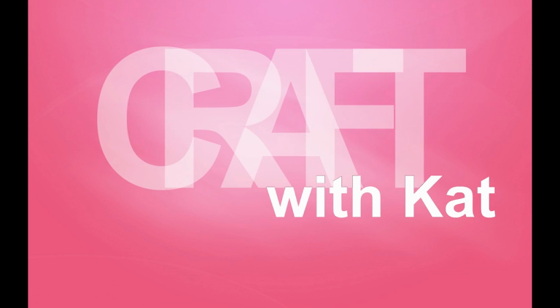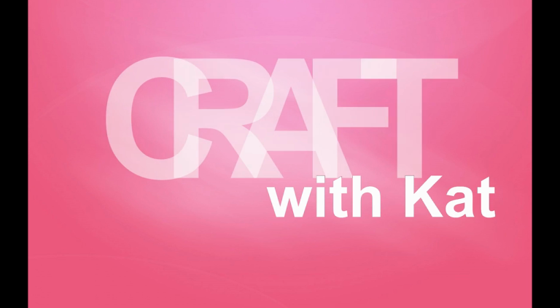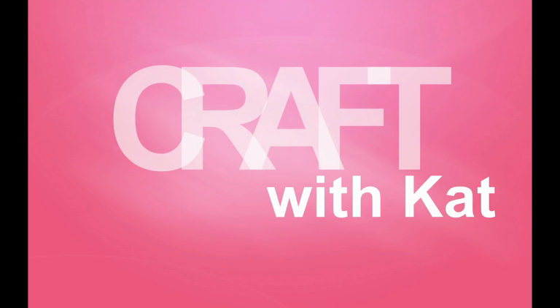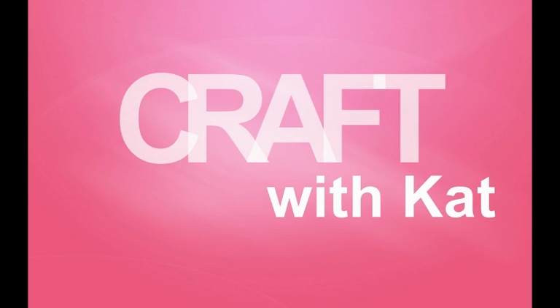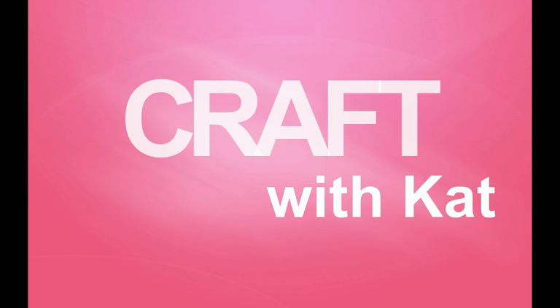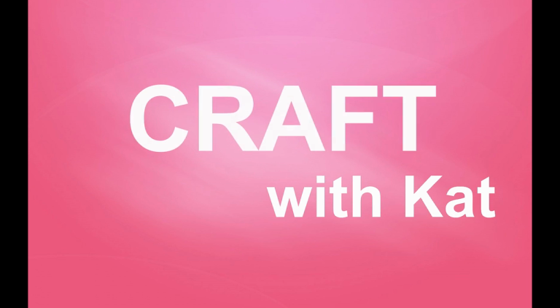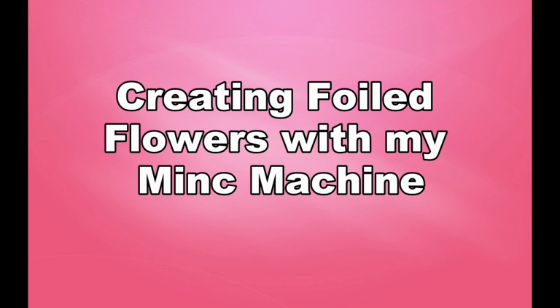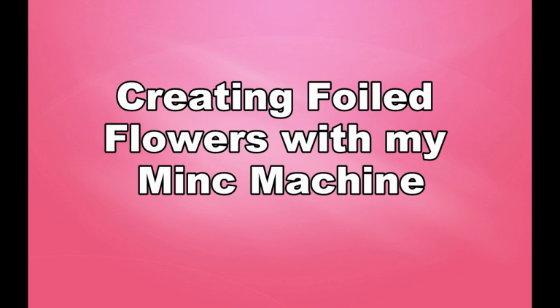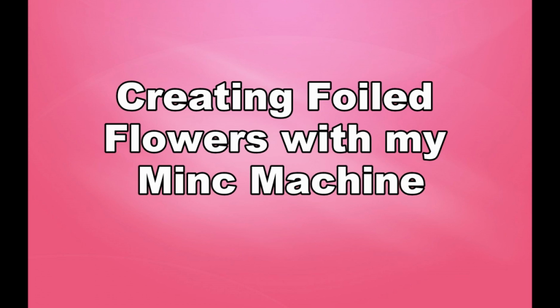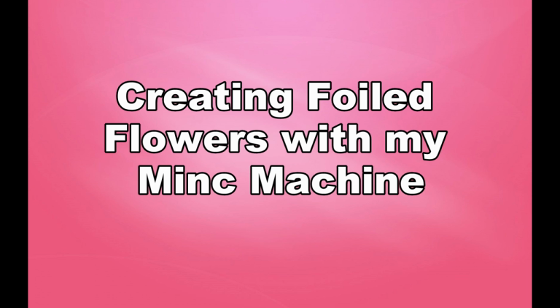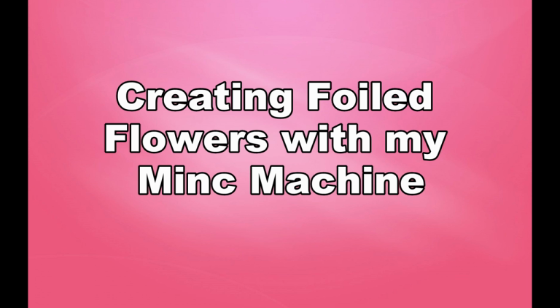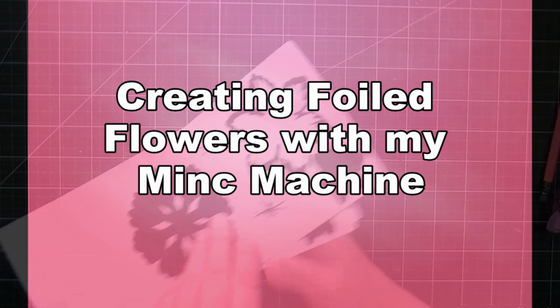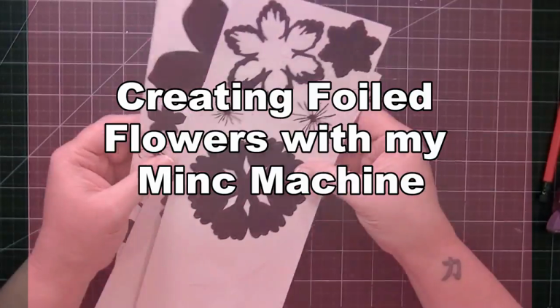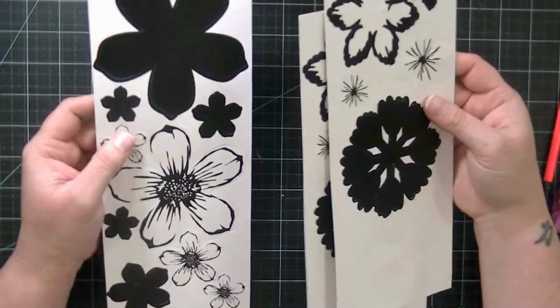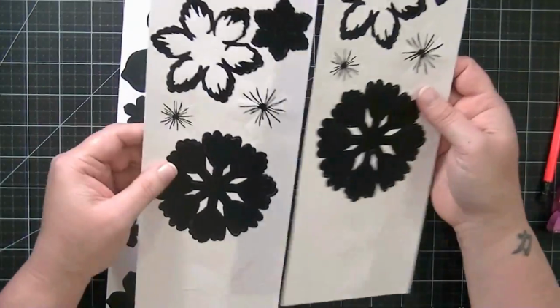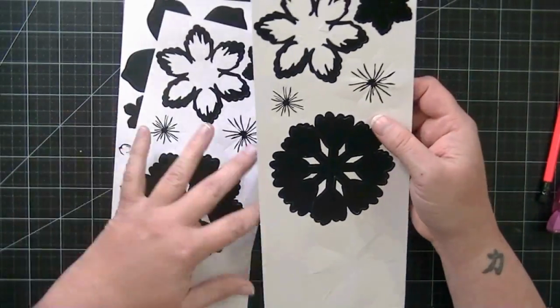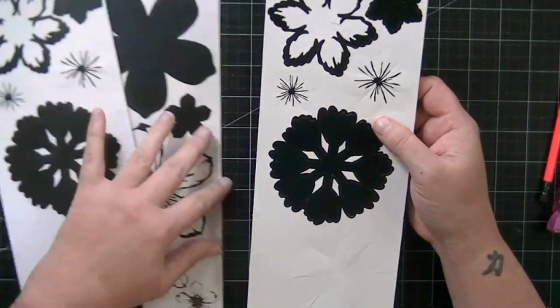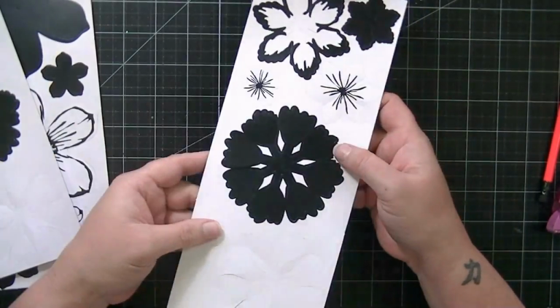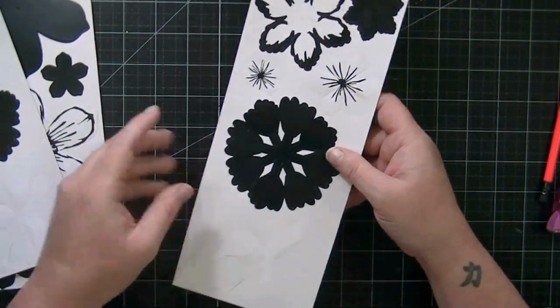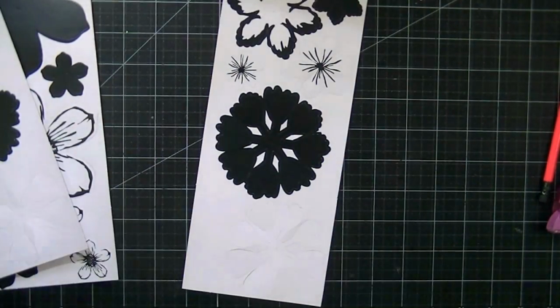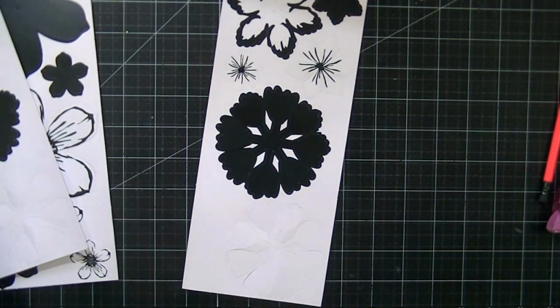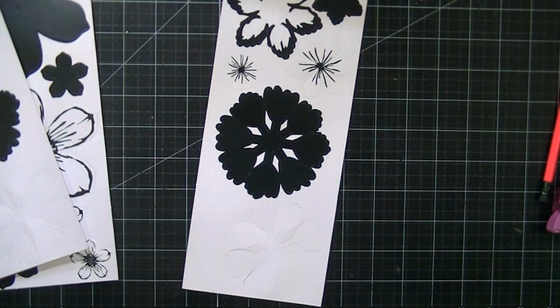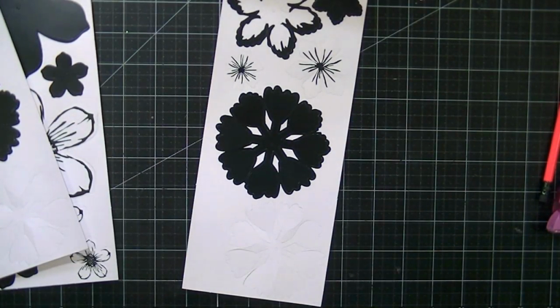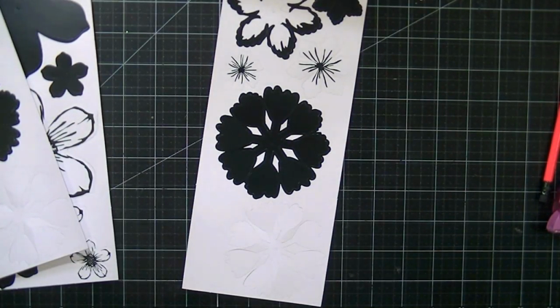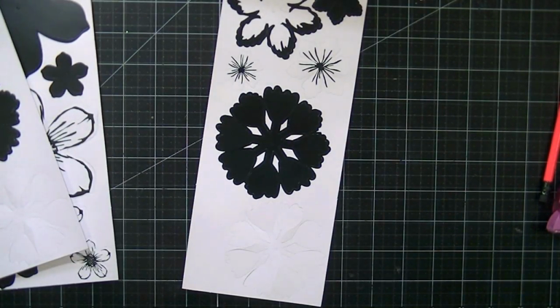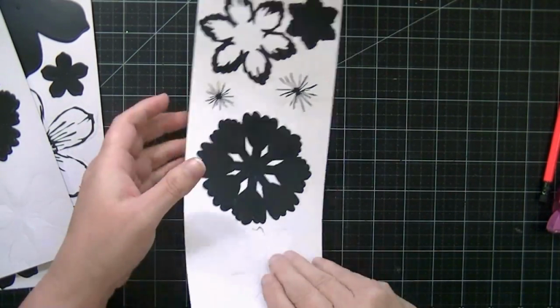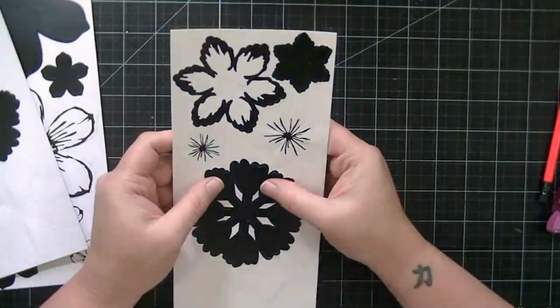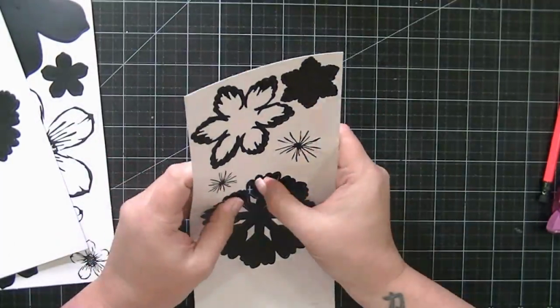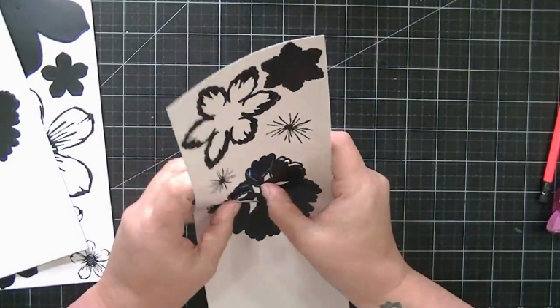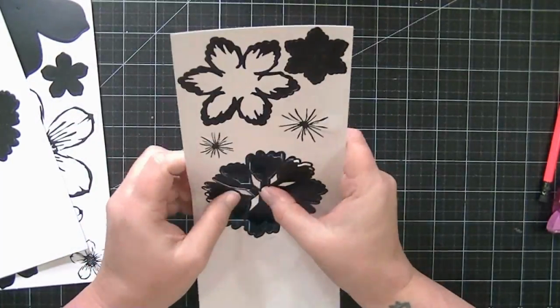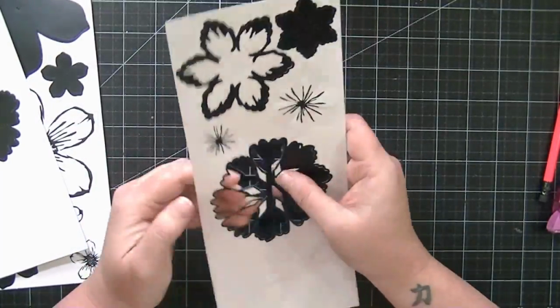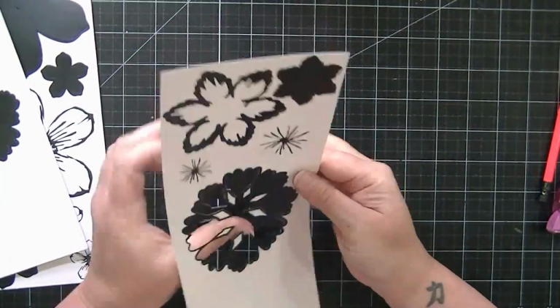Hello everyone, it's Kat. Thanks for joining me for another video today. Today I'm going to be talking about creating foiled flowers using my Heidi Swap mink machine, but you can use your Anna Griffin mink machine or a laminator as well.